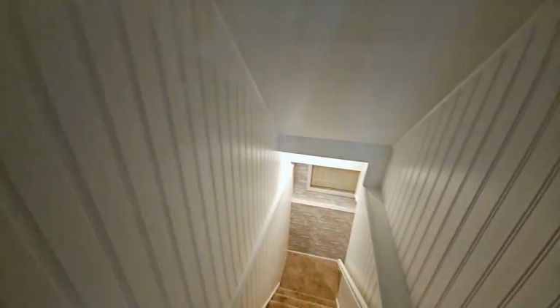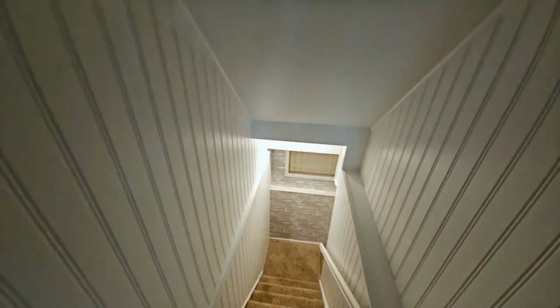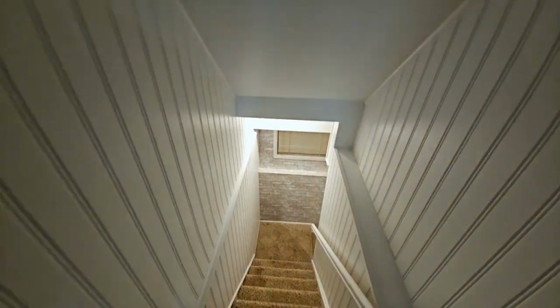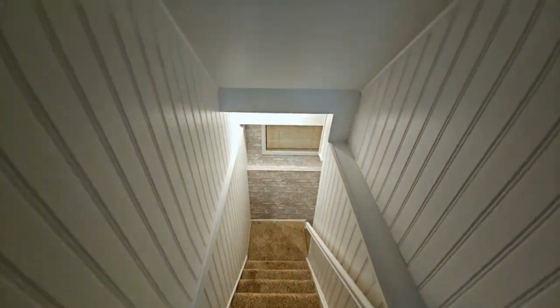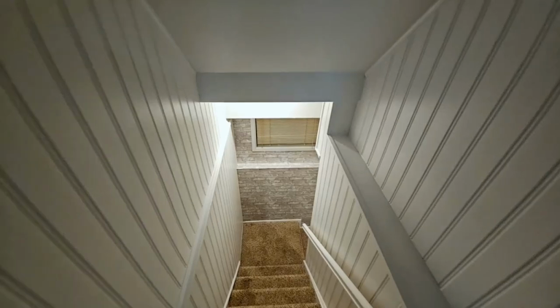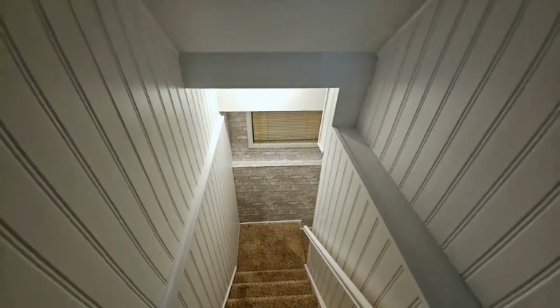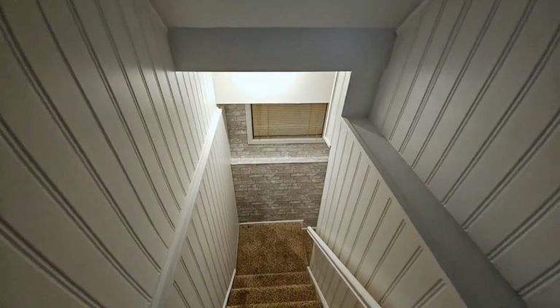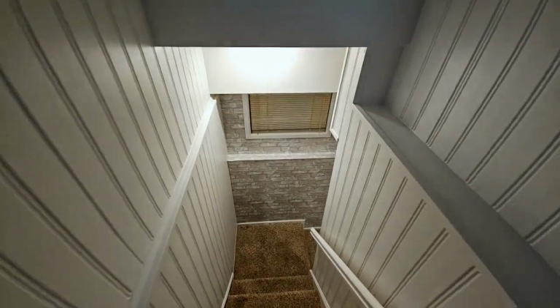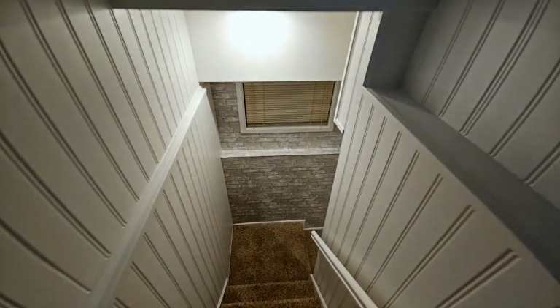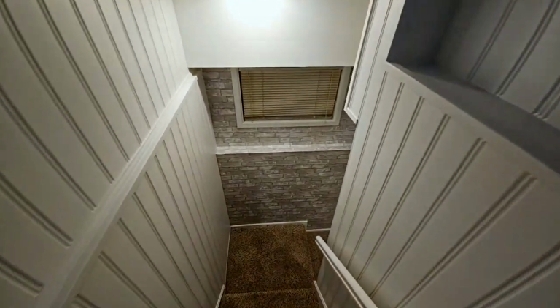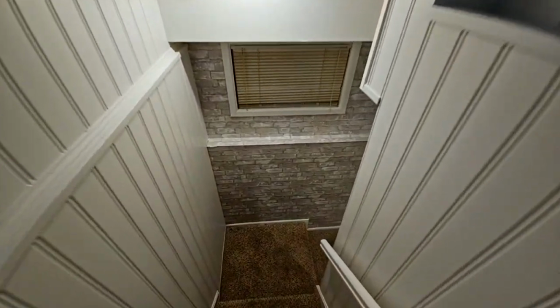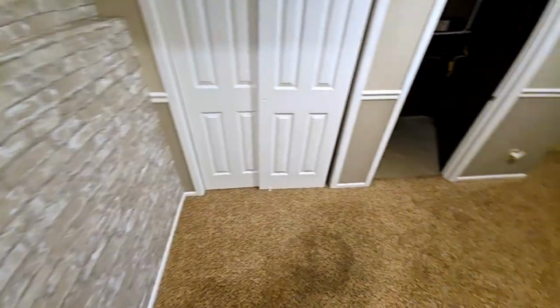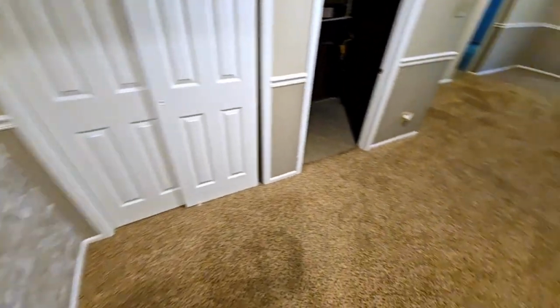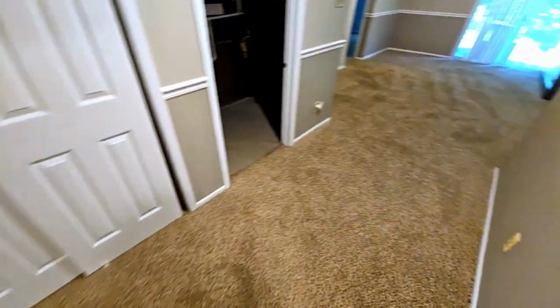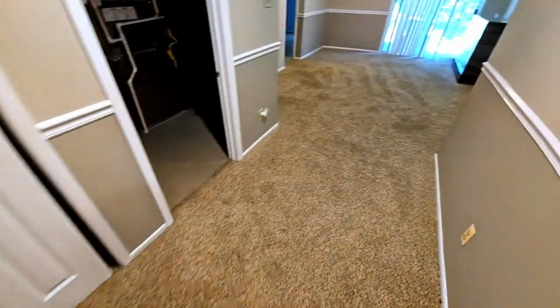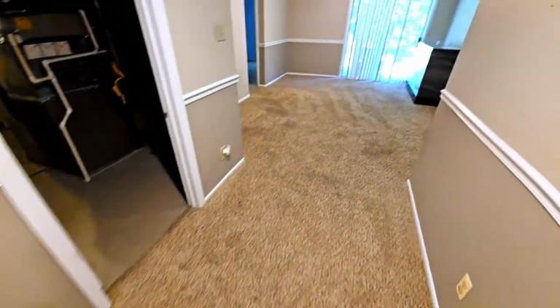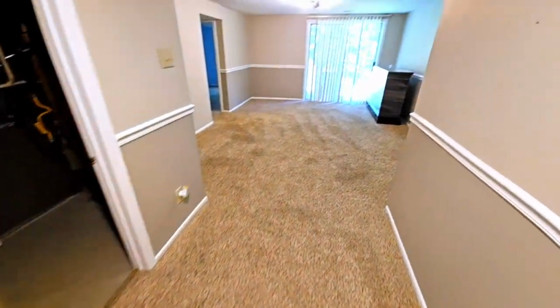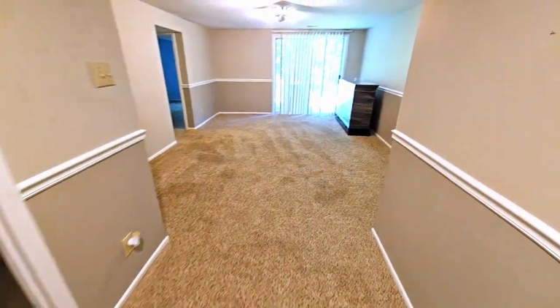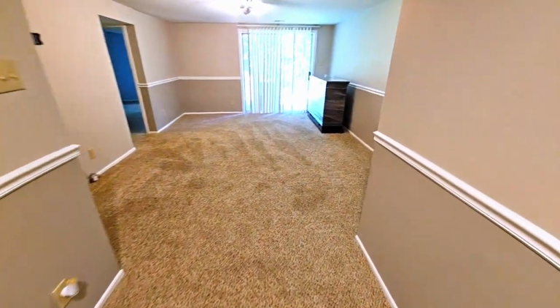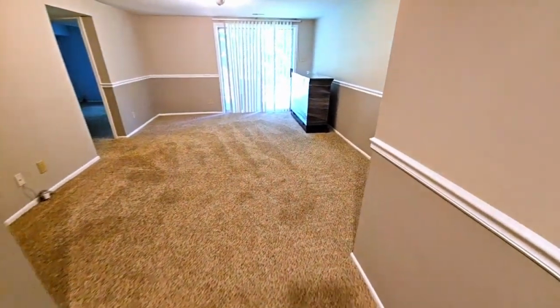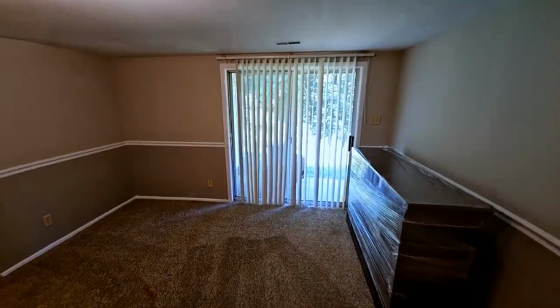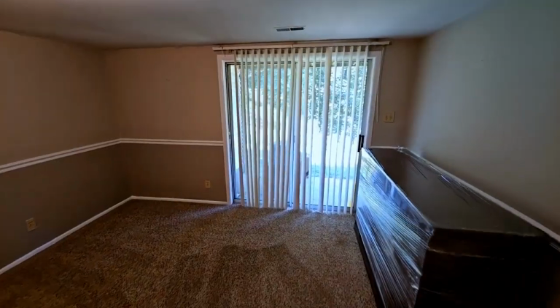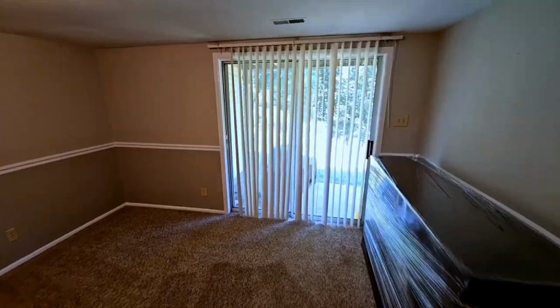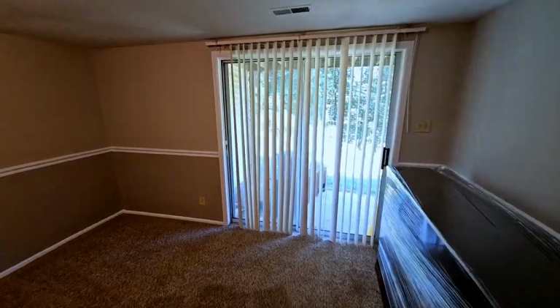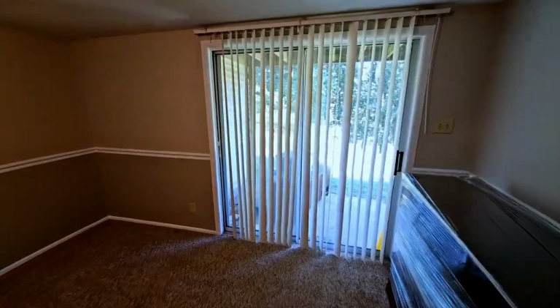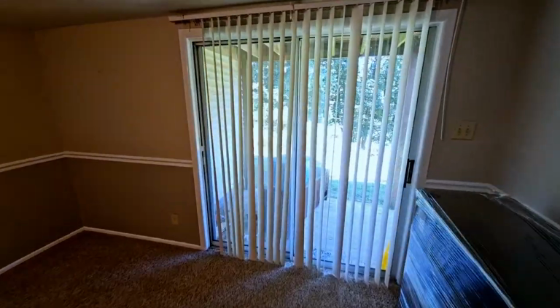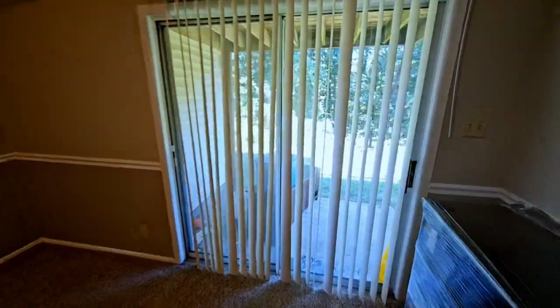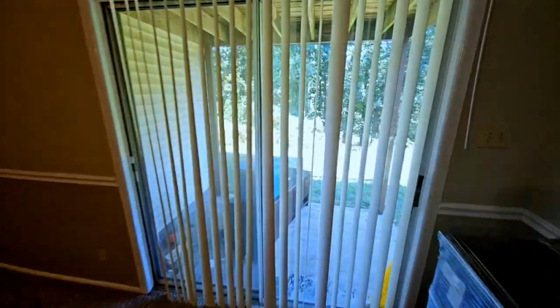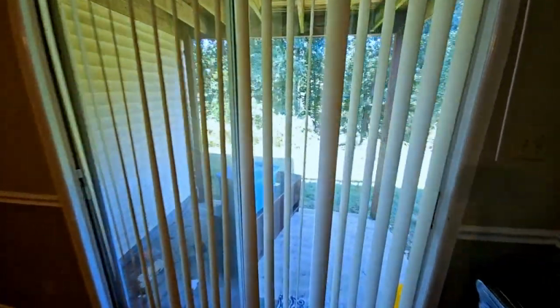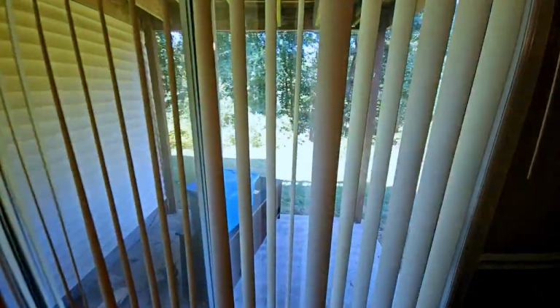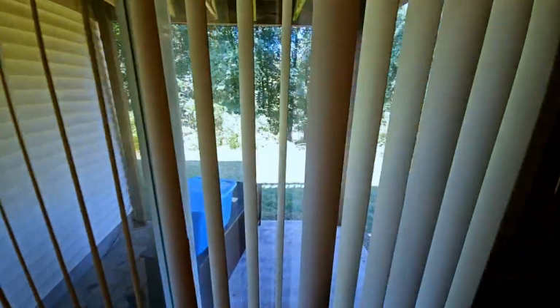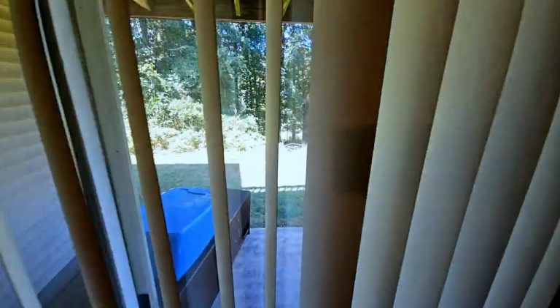Venture downstairs to the fully finished walkout basement, complete with an additional bedroom and a full bathroom. This versatile space is ideal for a media room, home gym, or an extra living area.